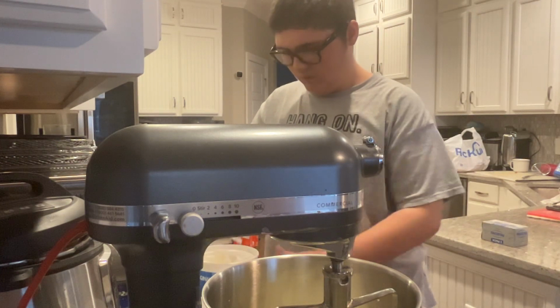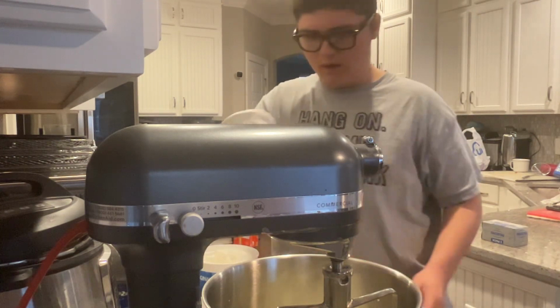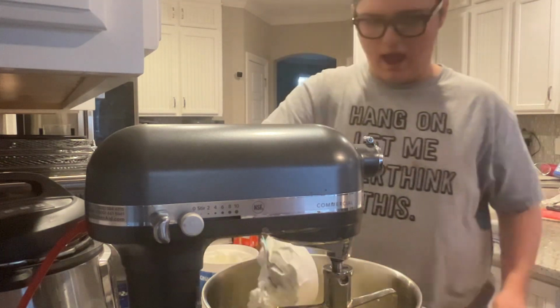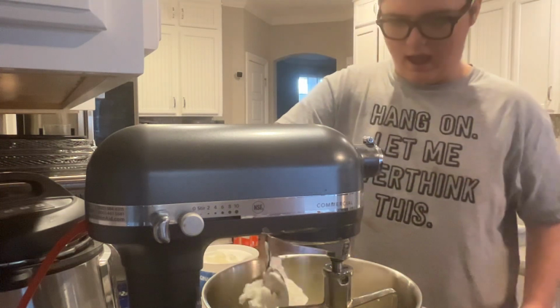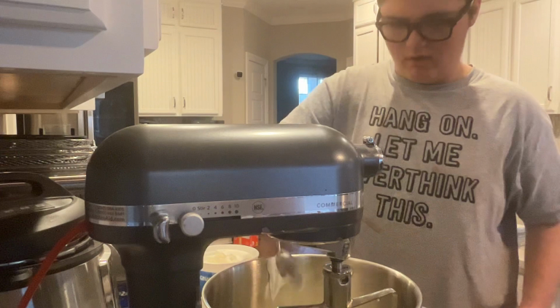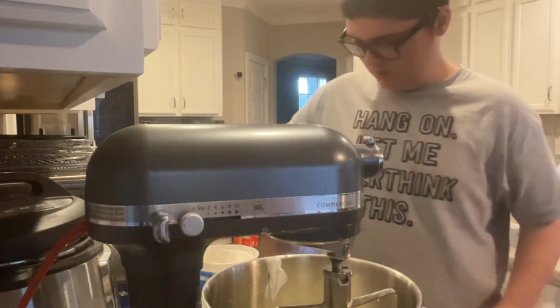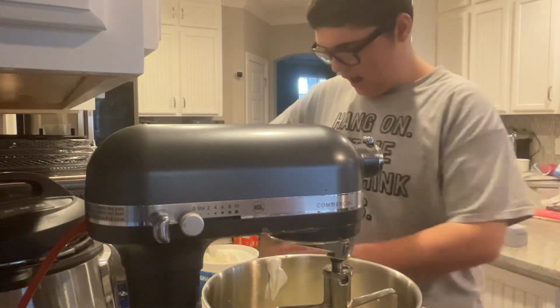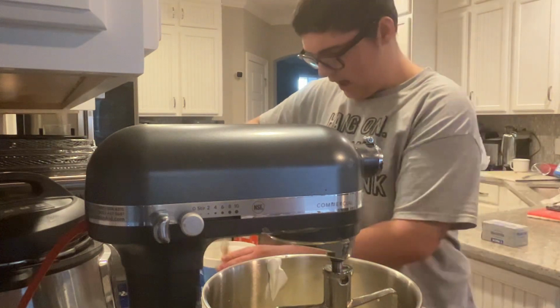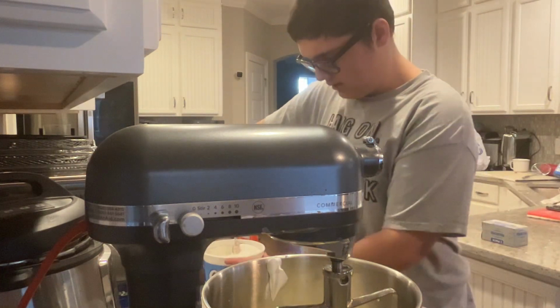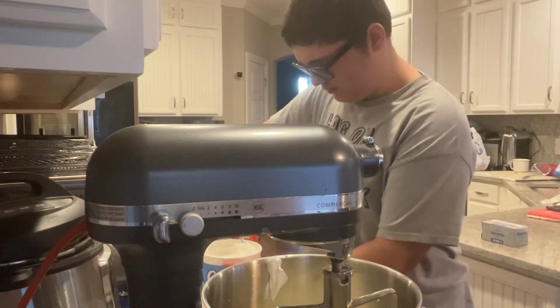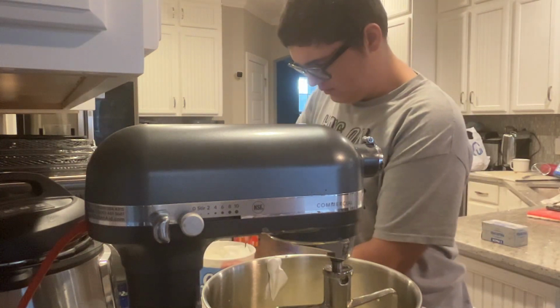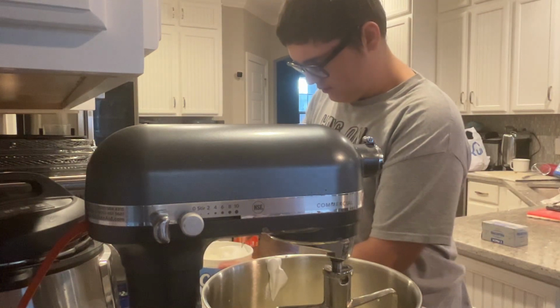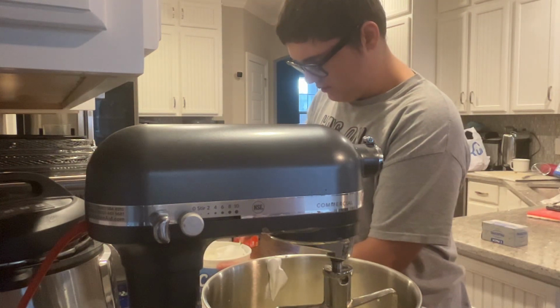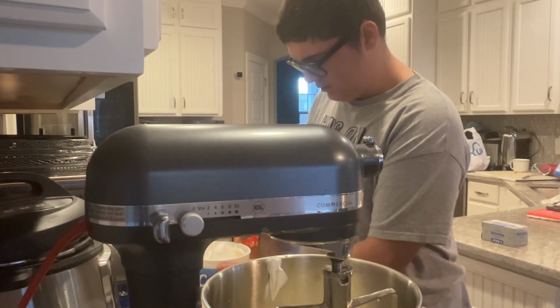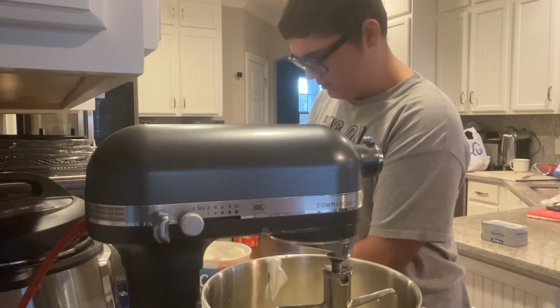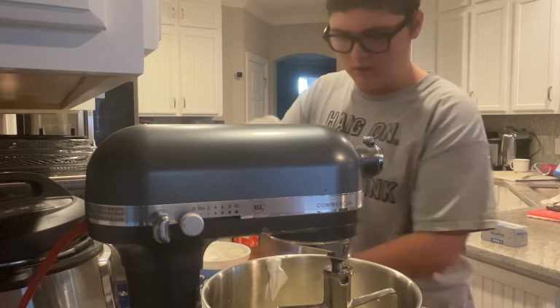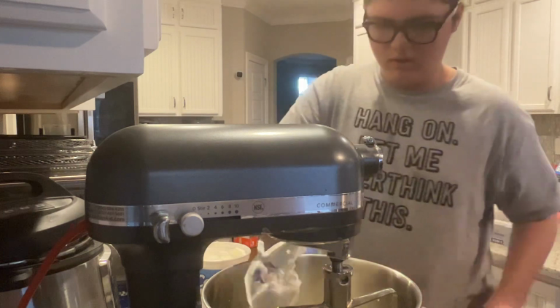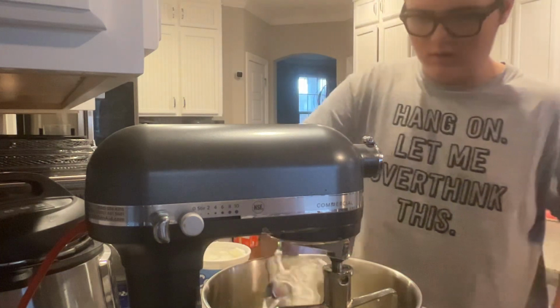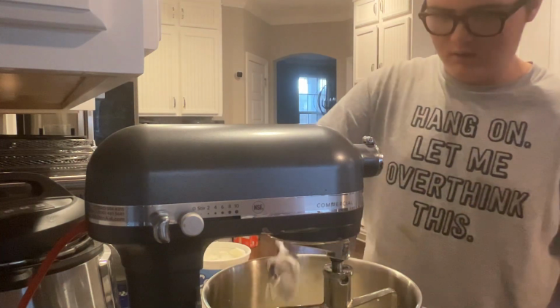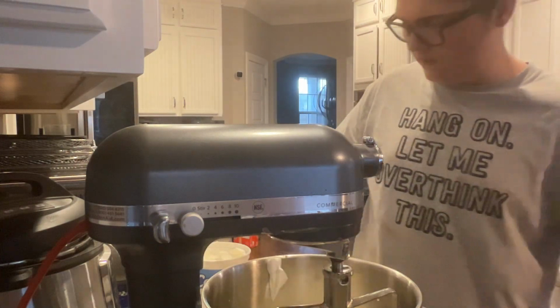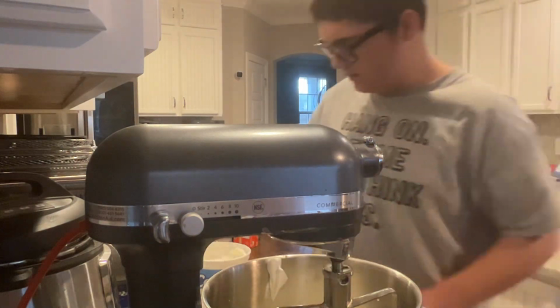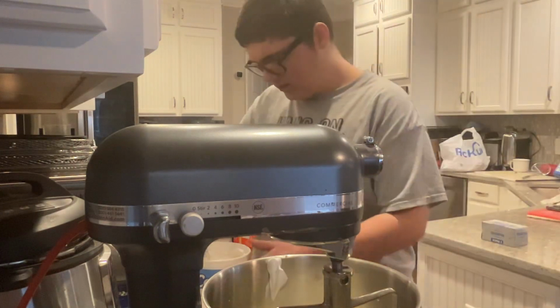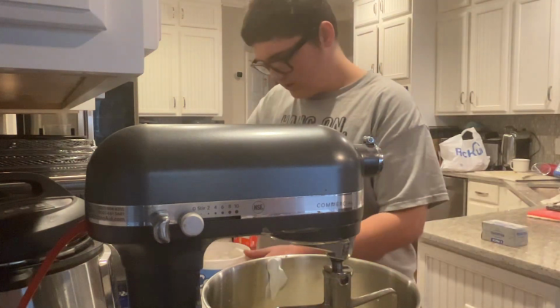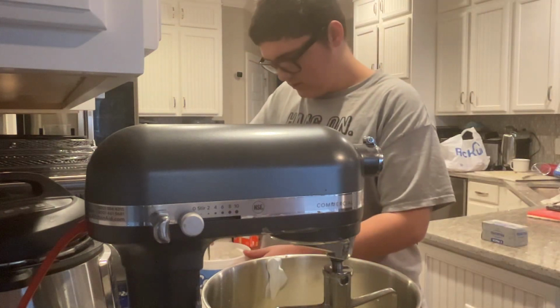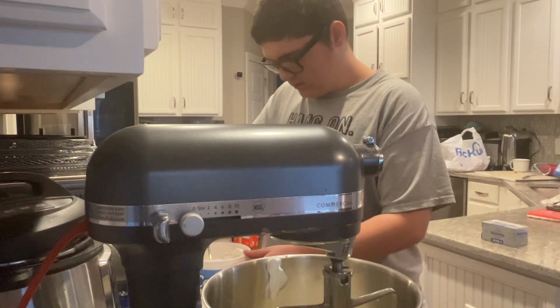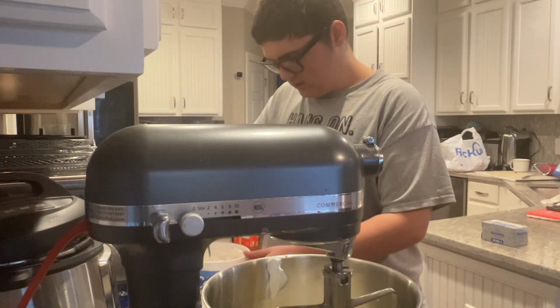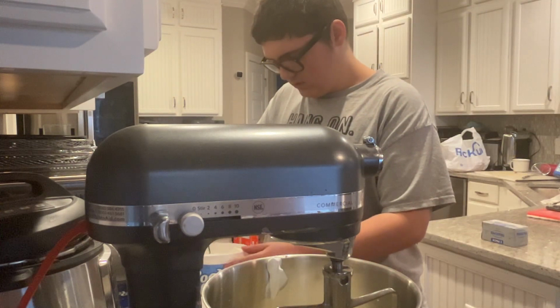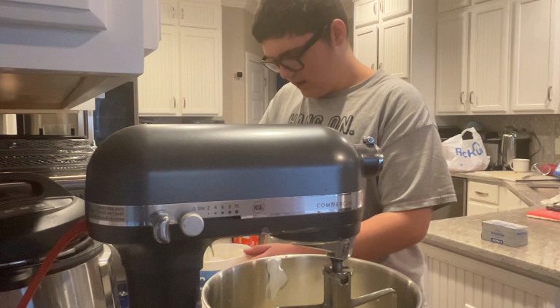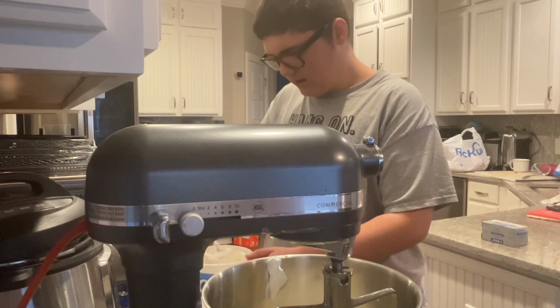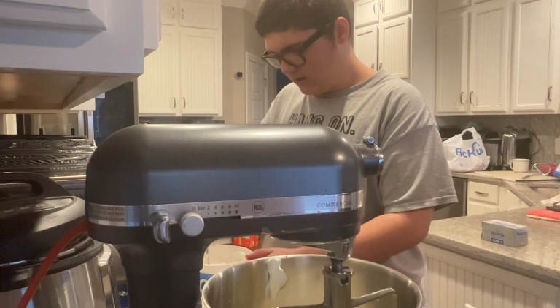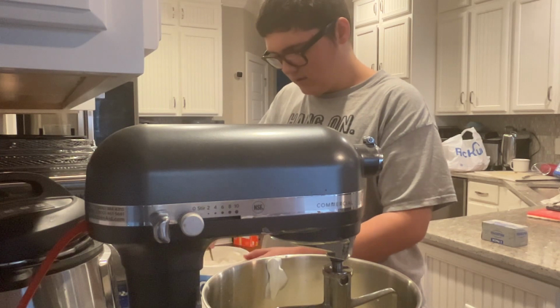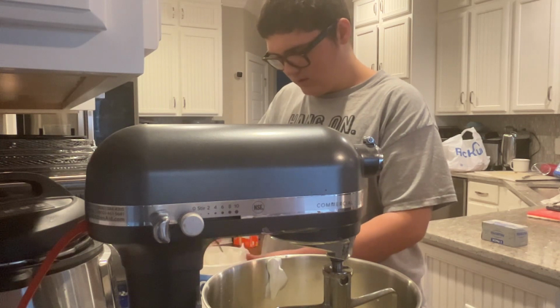Ooh, yeah. So far so good. Why are you doing it good? You're doing fantastic!